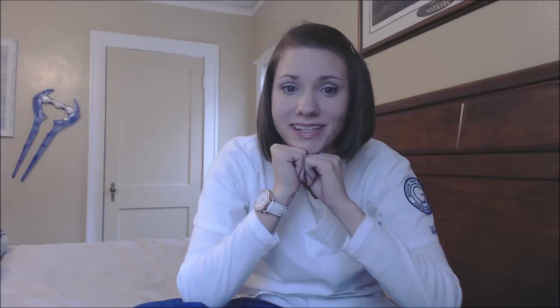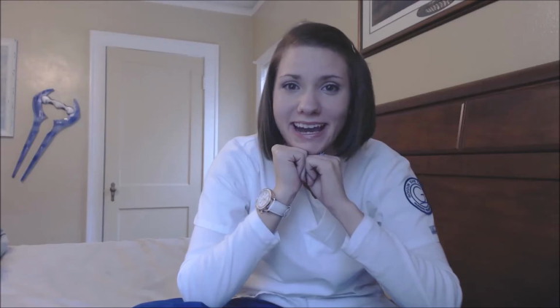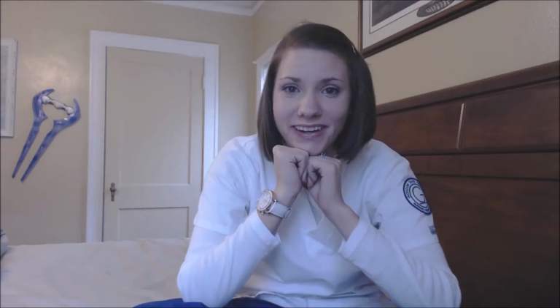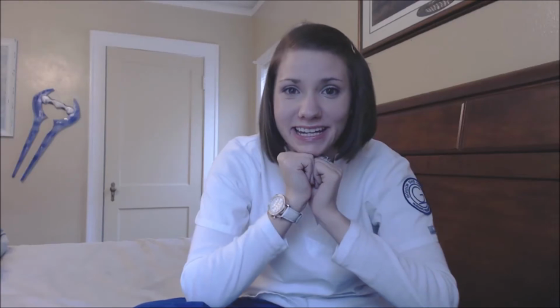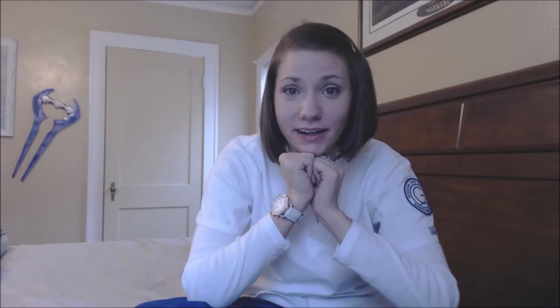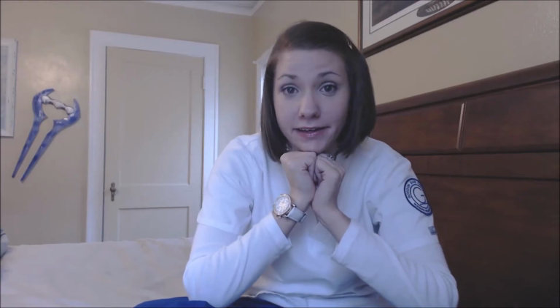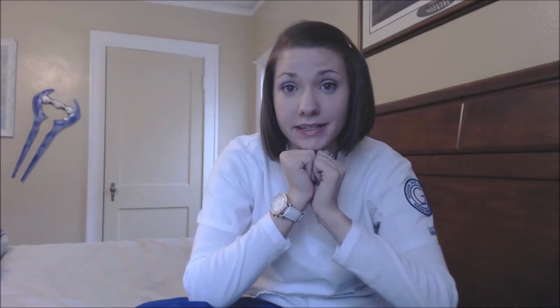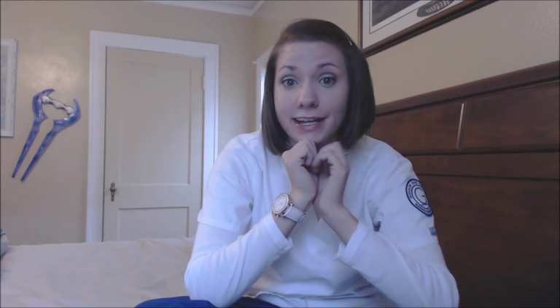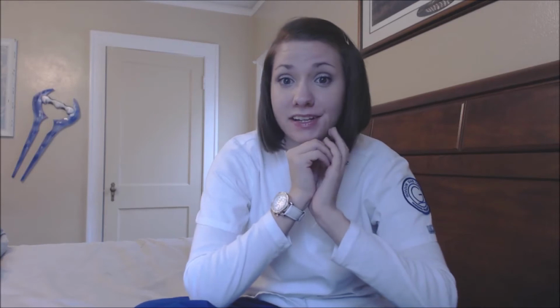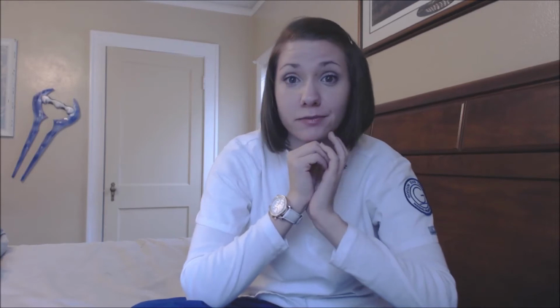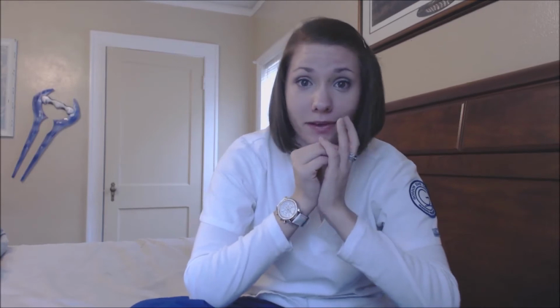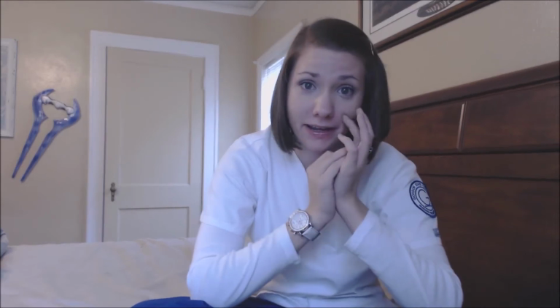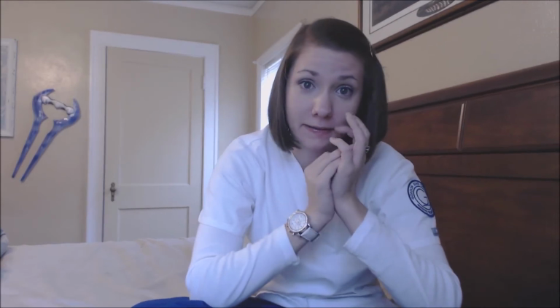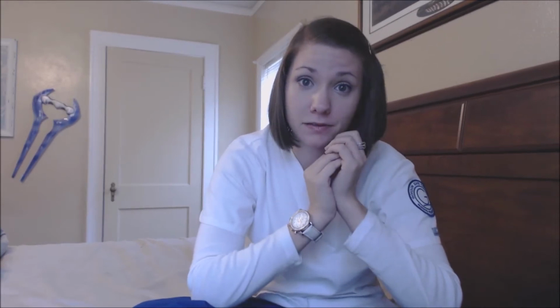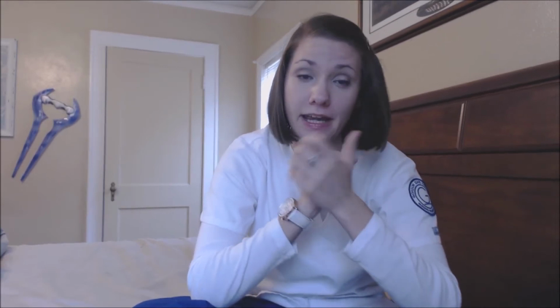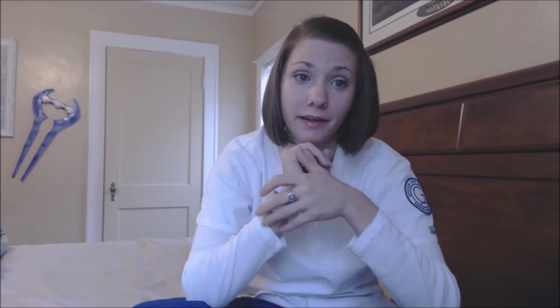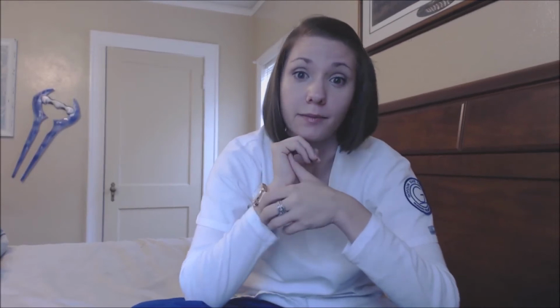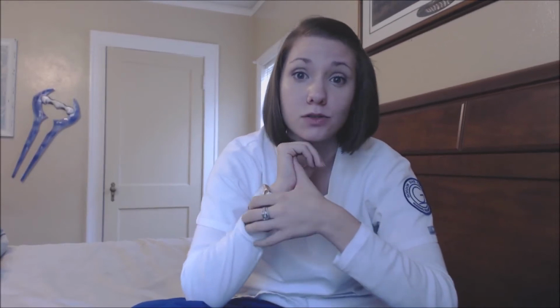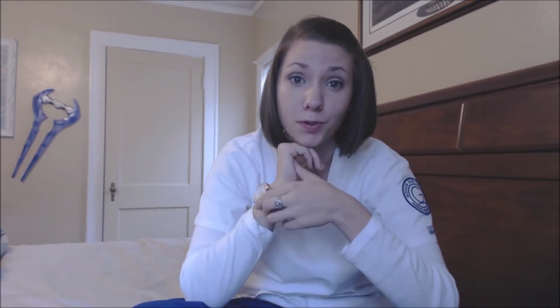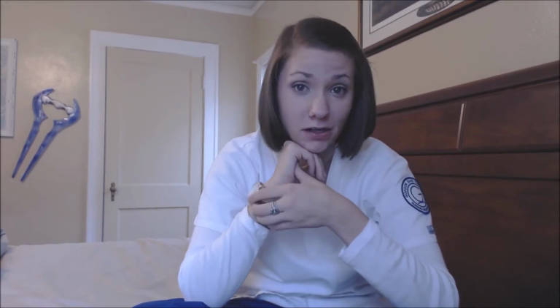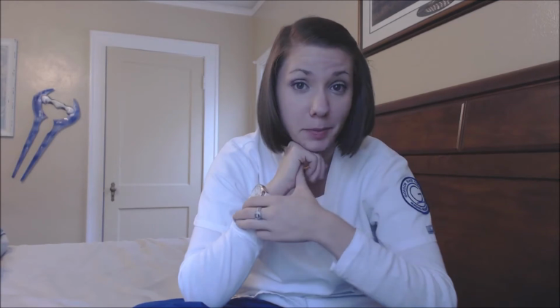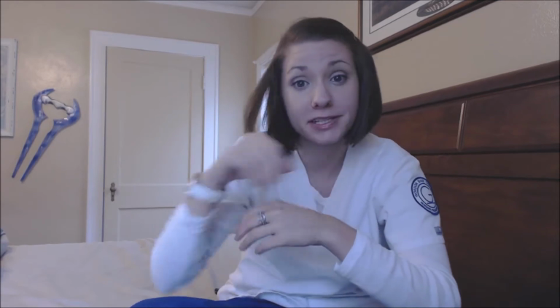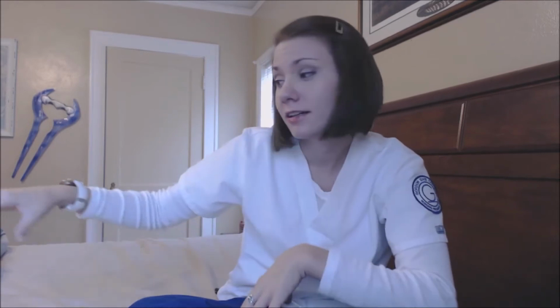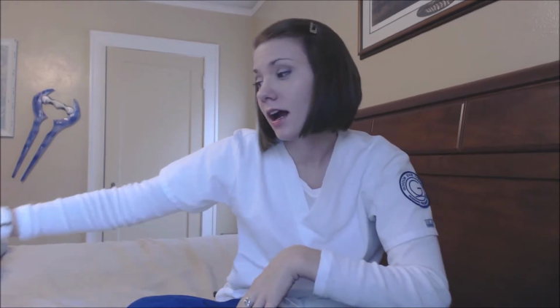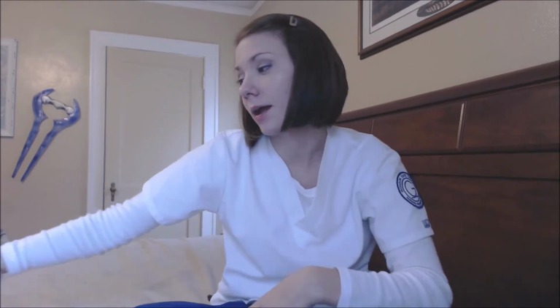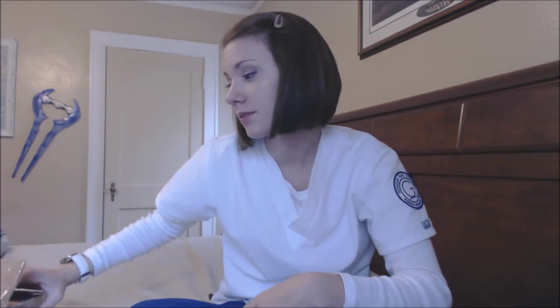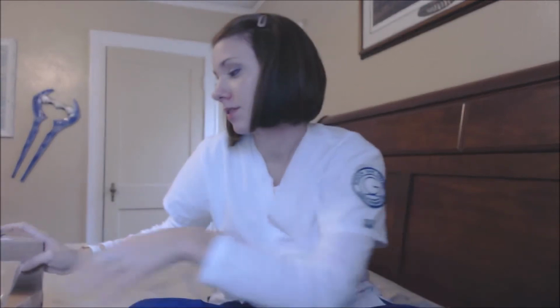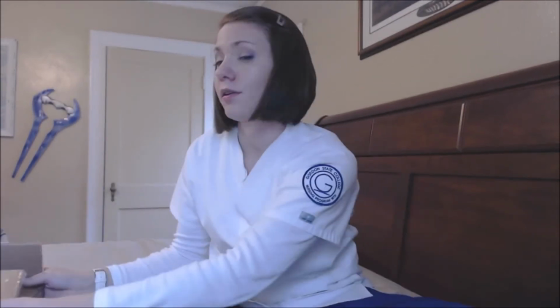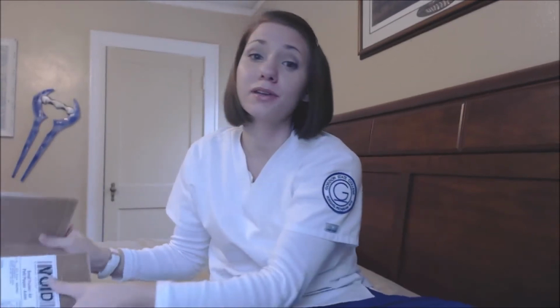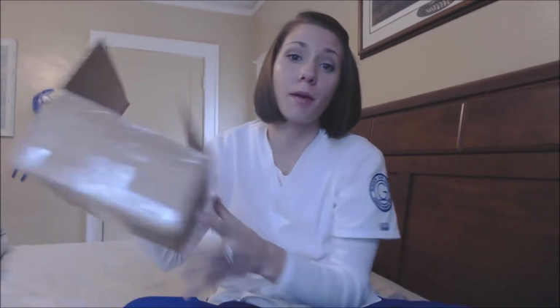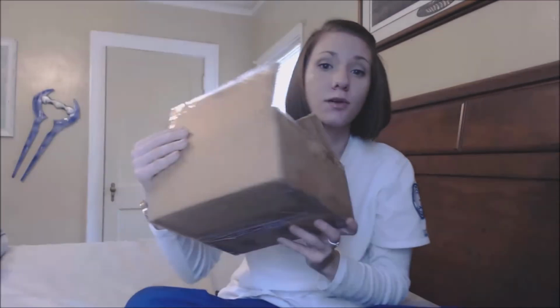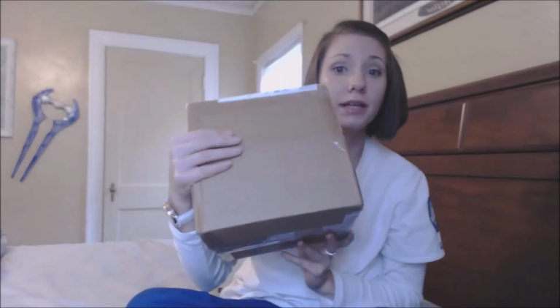Hey guys, Razzie here, and I just got home from a long day at clinical and am super exhausted, but I'm going to do a box opening.